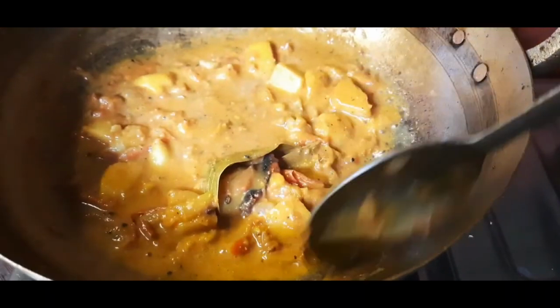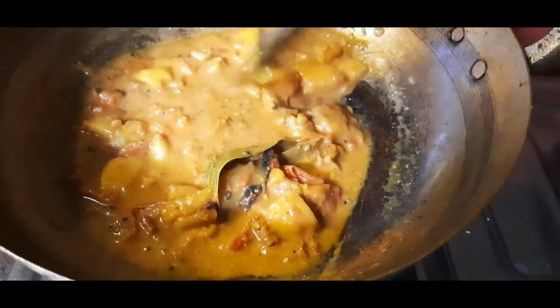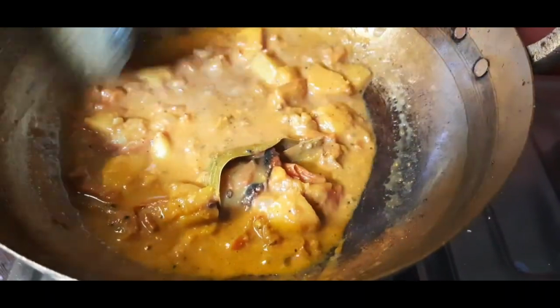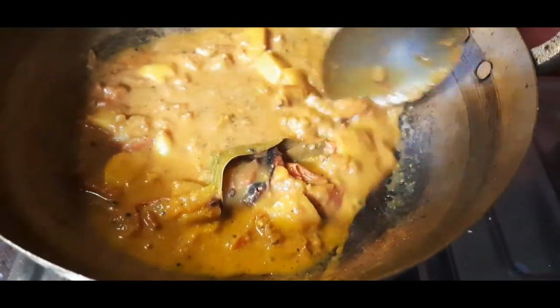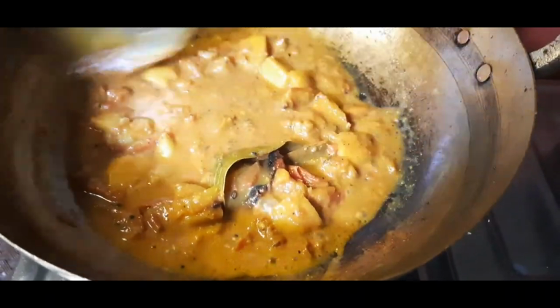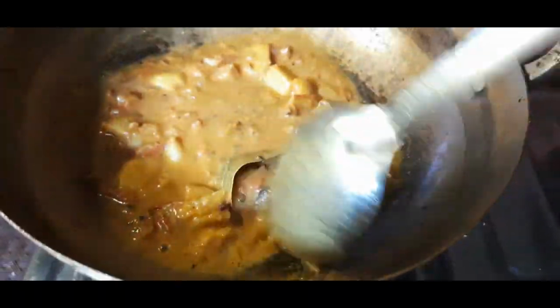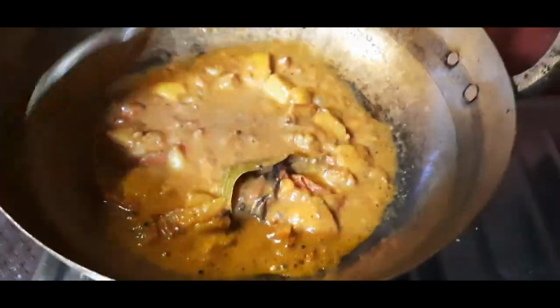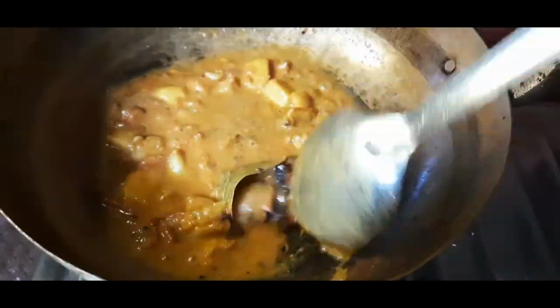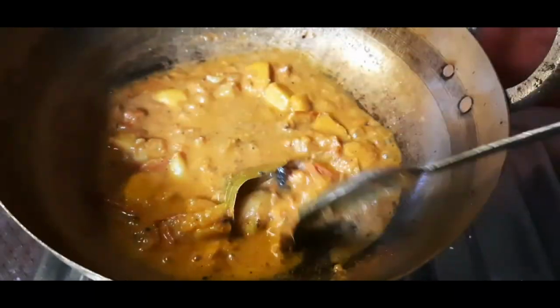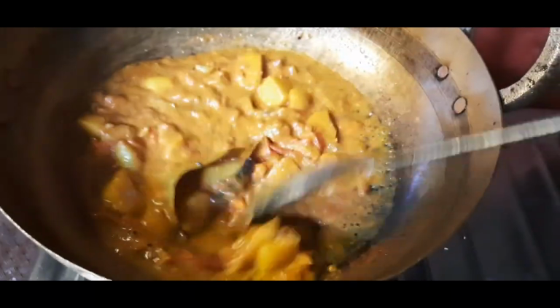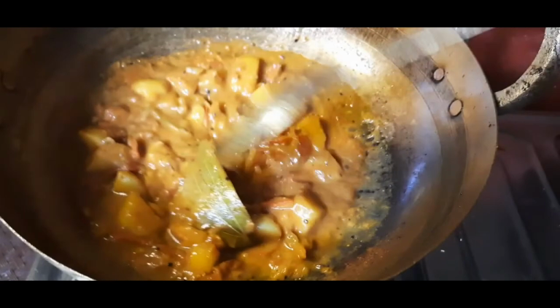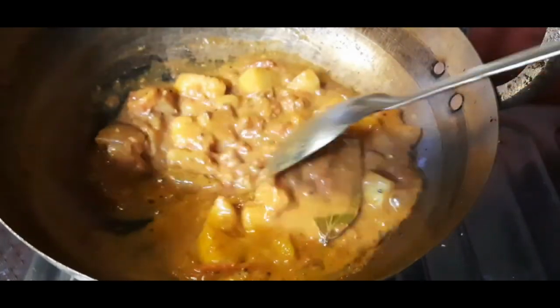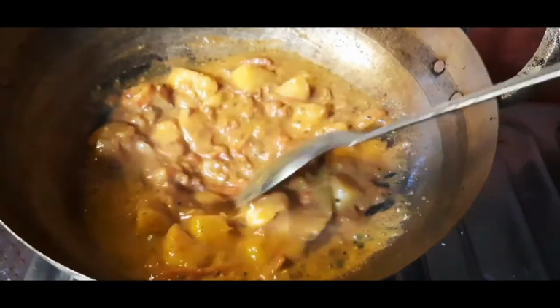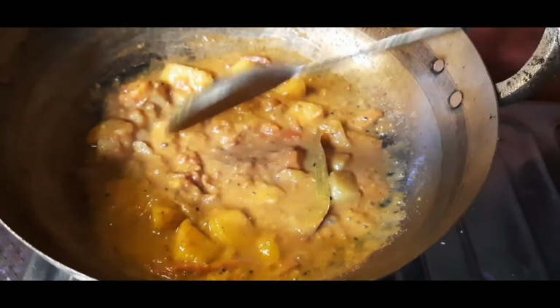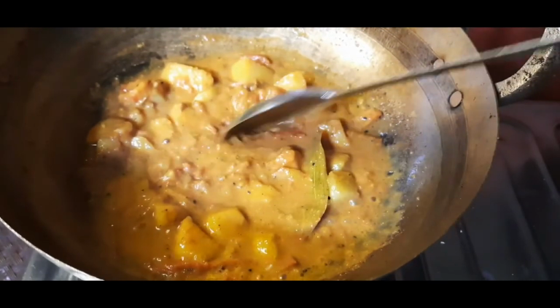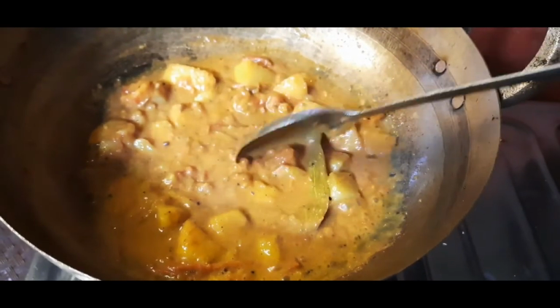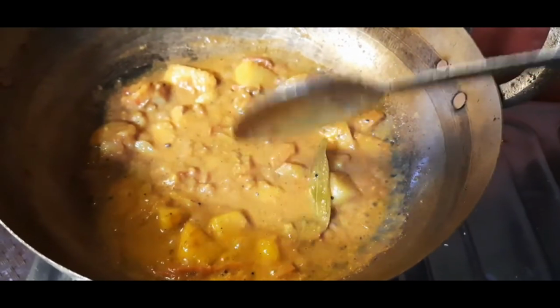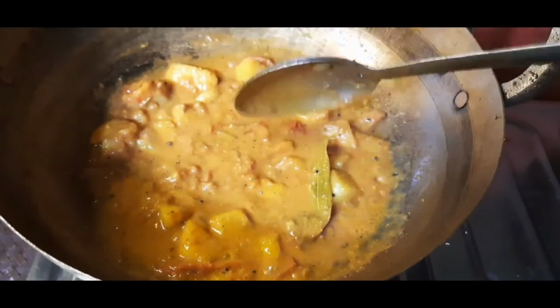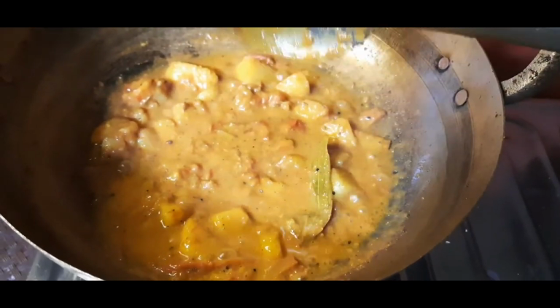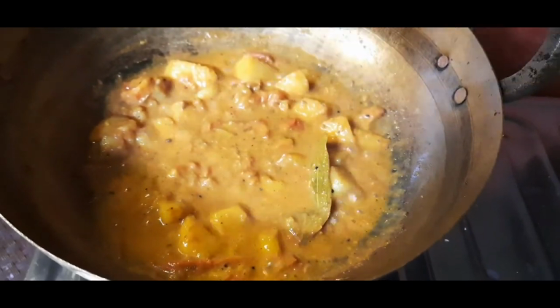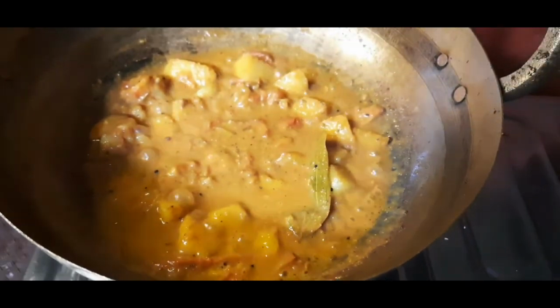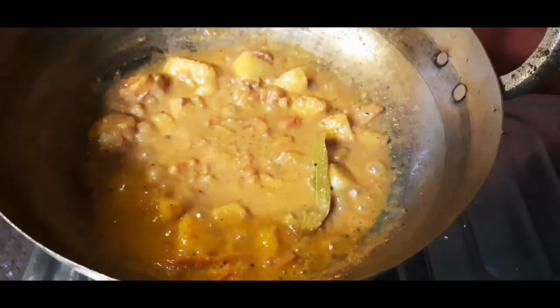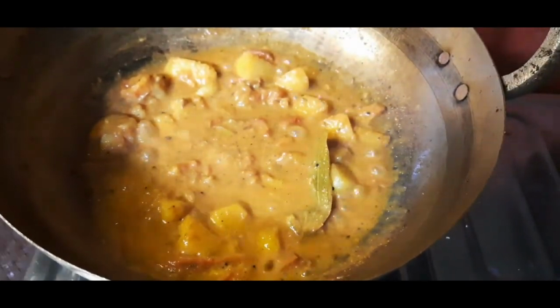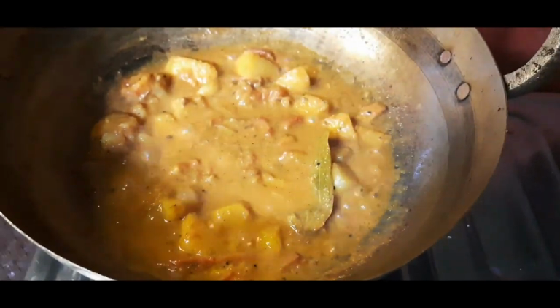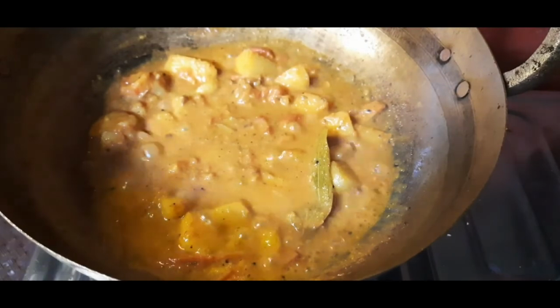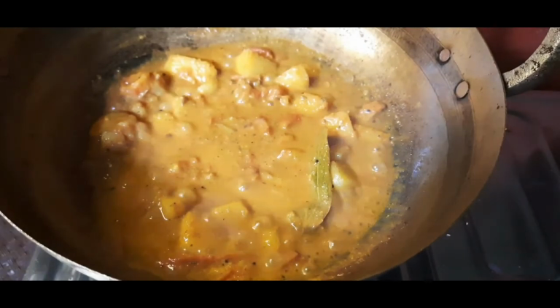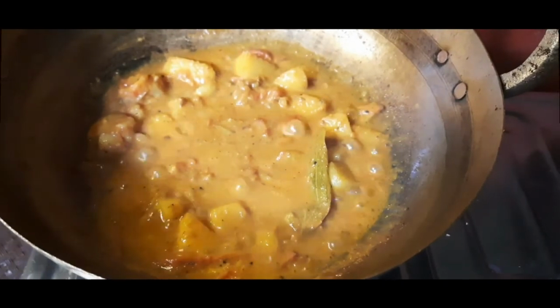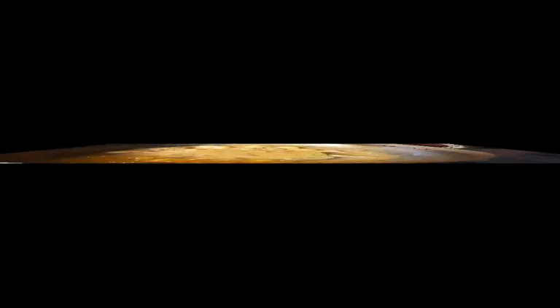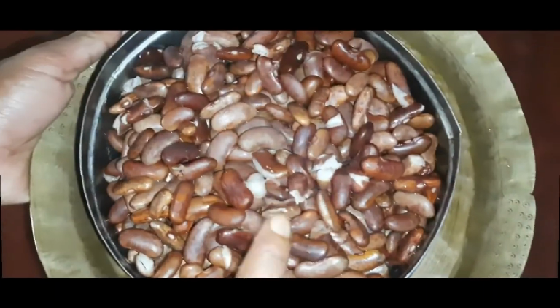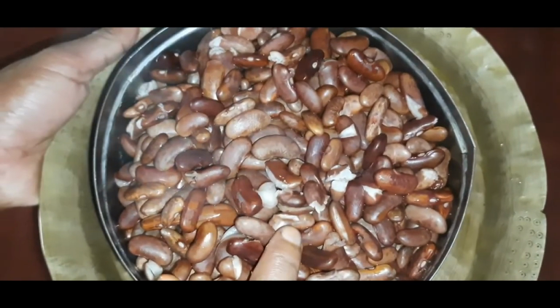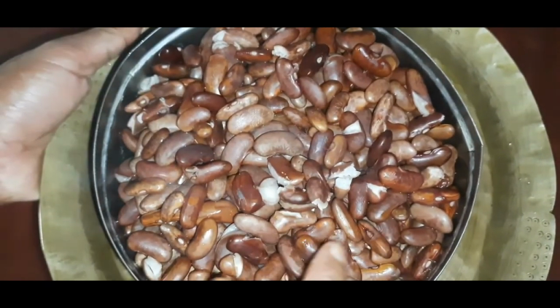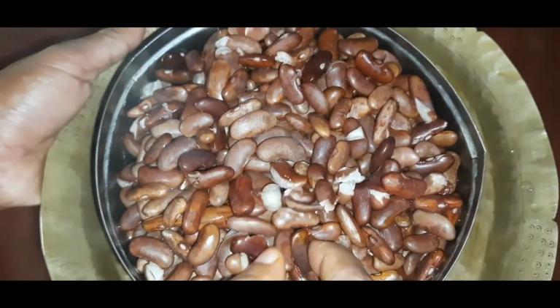I'm going to put a bag of rice powder in a bowl. Now I'm going to put the rice powder in the bowl. Let me put a cup of rice powder in the bowl.